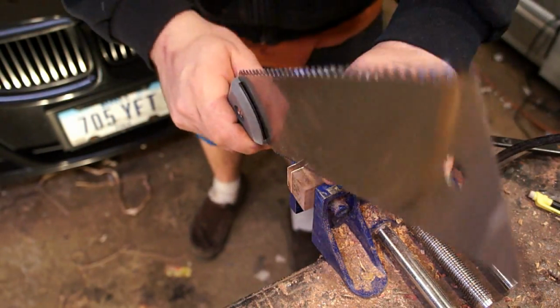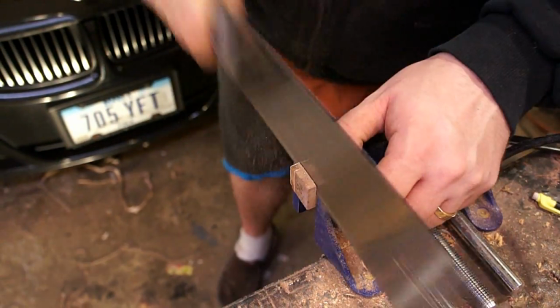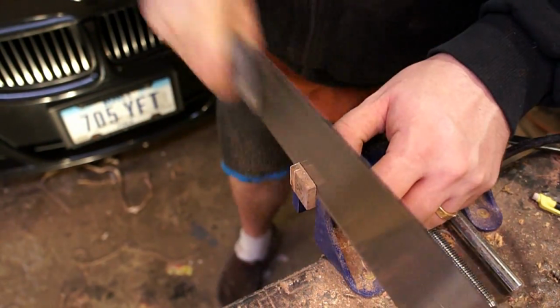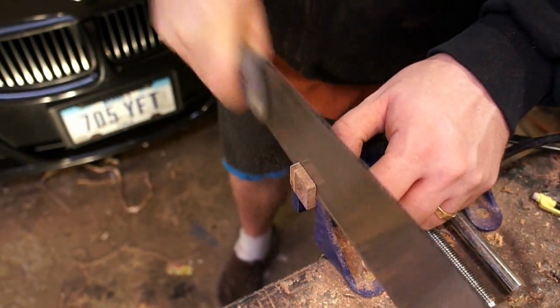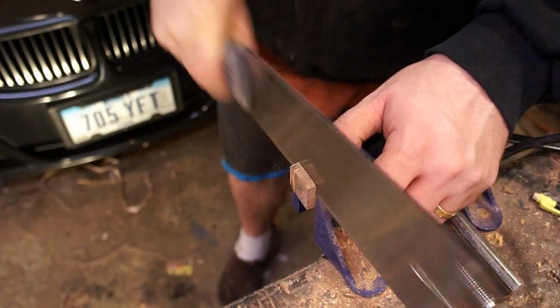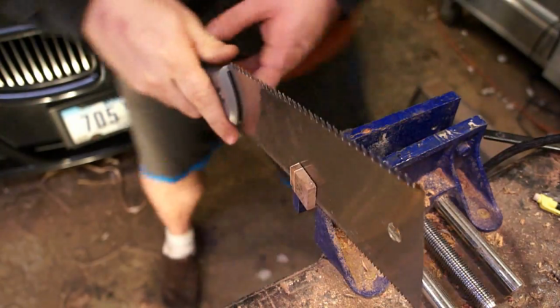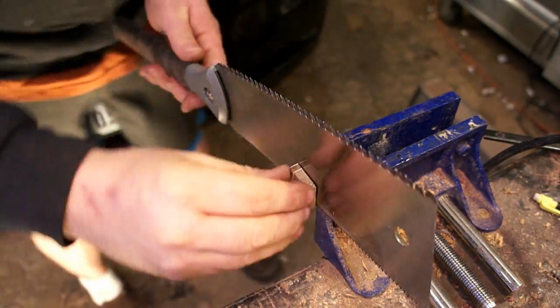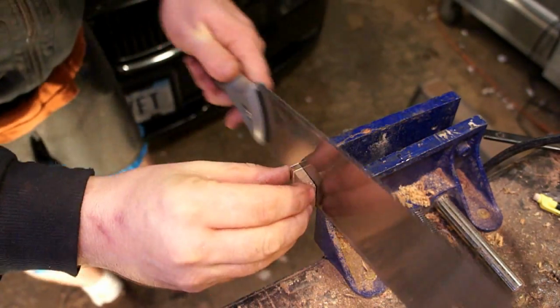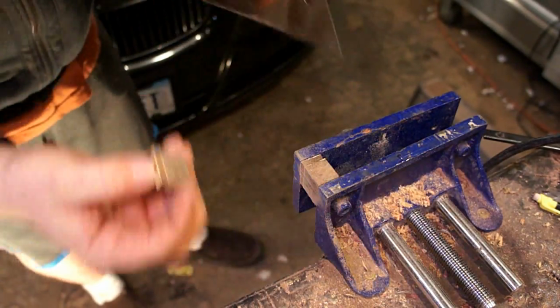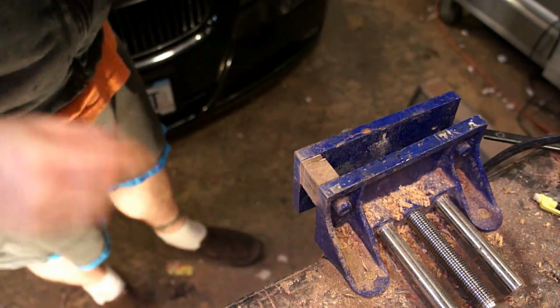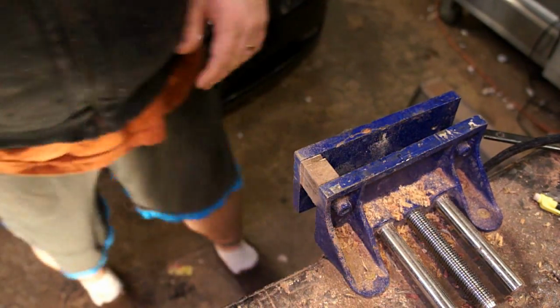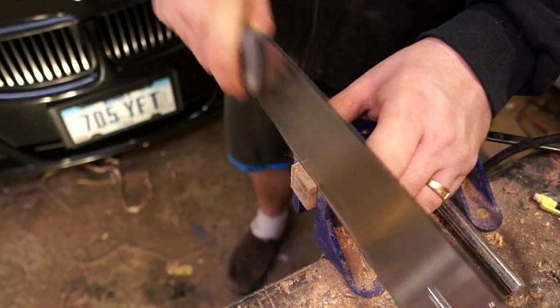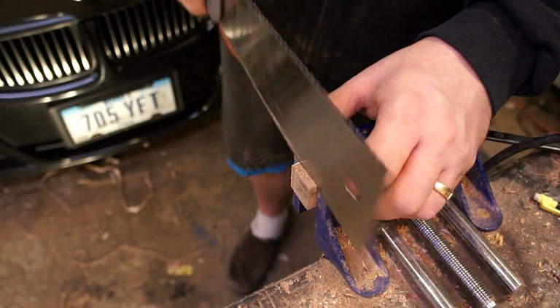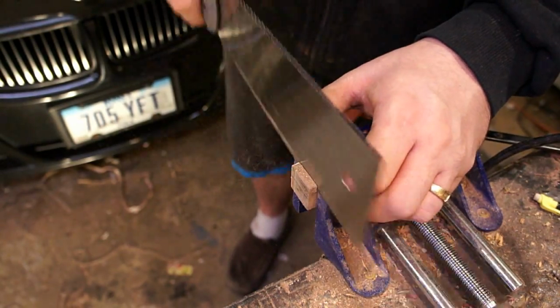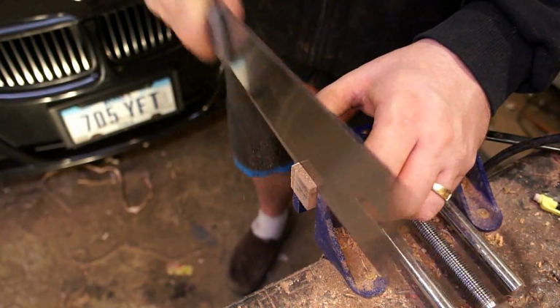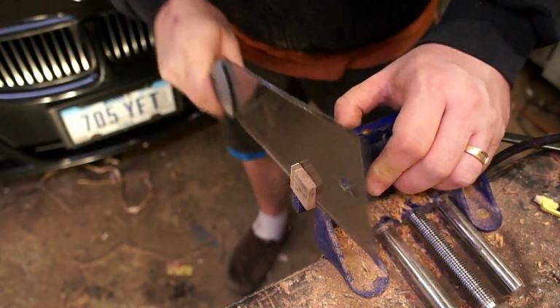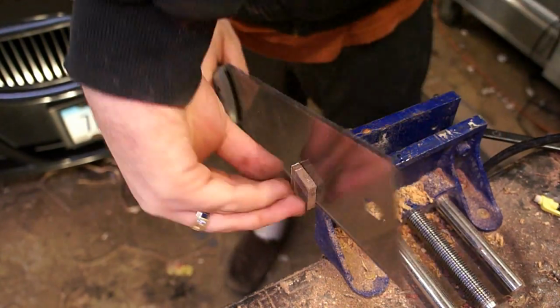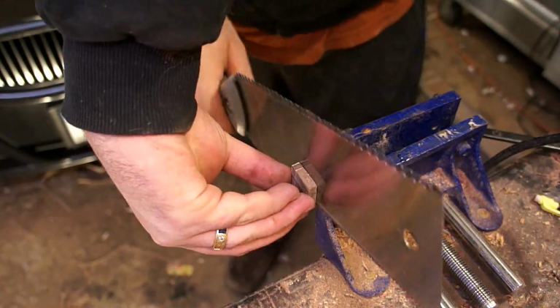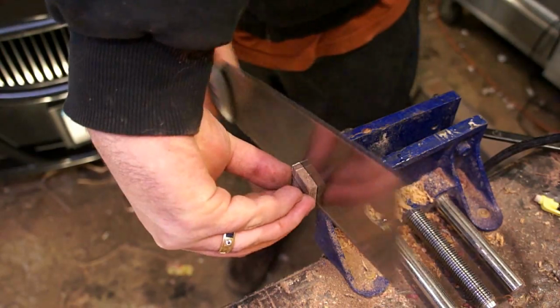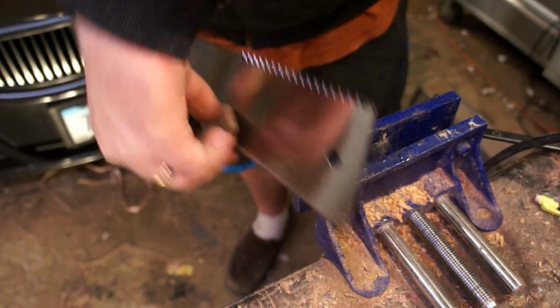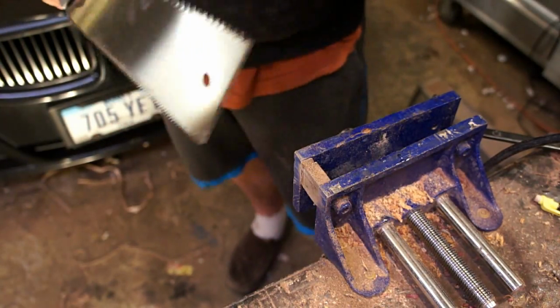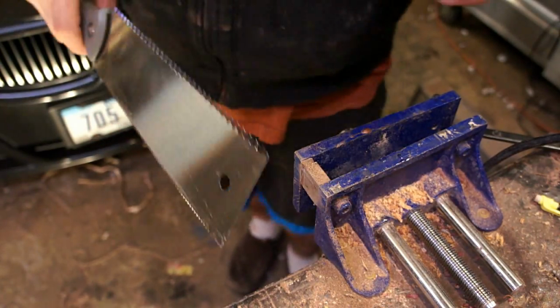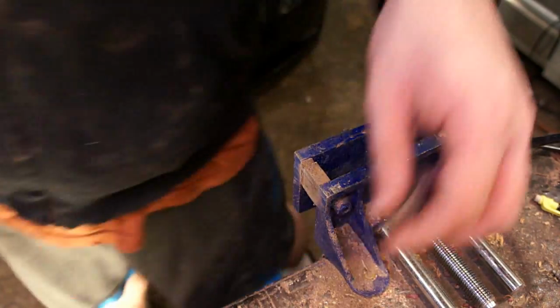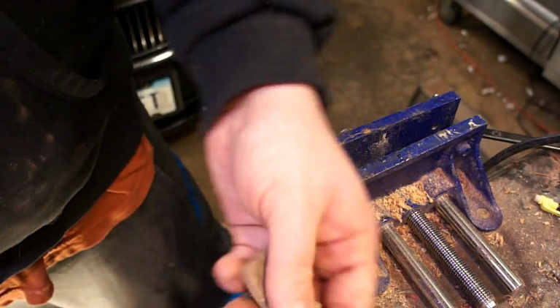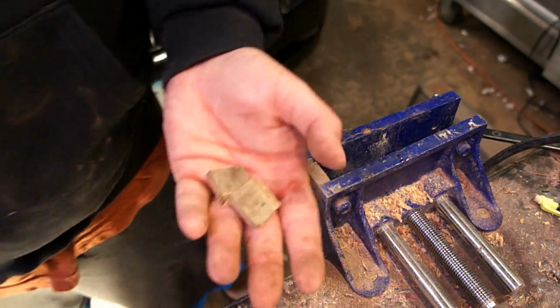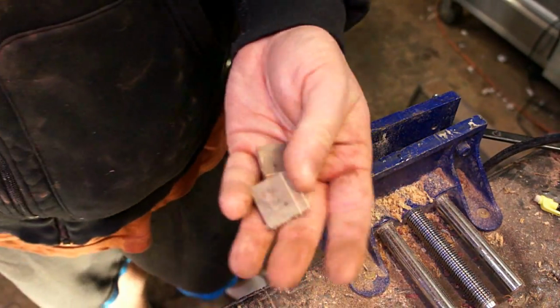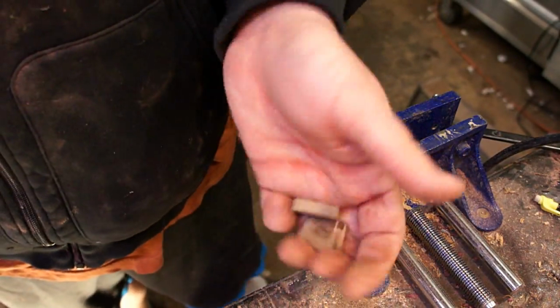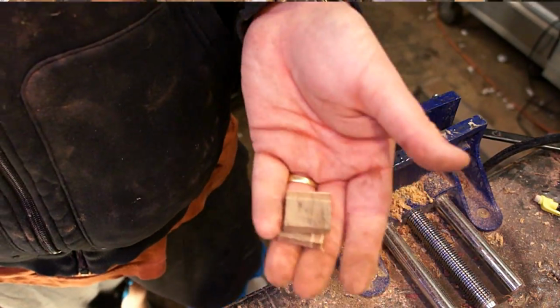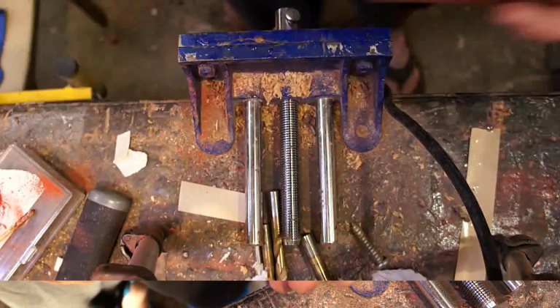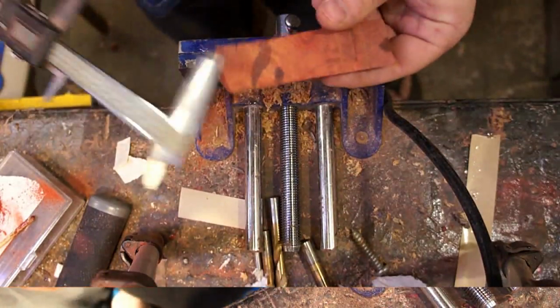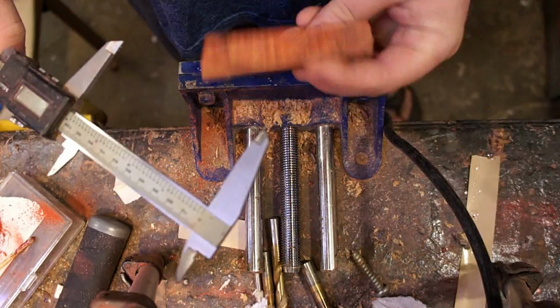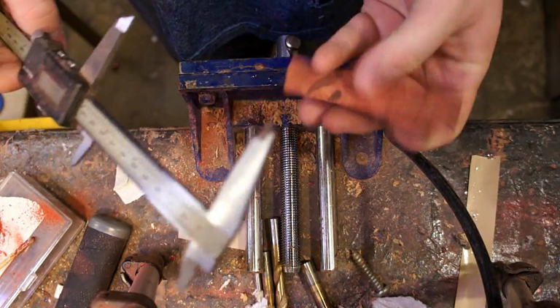I got this saw out of Harbor Freight a little while back and I actually really like it. It's one of those Japanese-style cuts on the pull stroke, which is supposed to give it more precision. I've actually really enjoyed using it, especially for a cheap tool — I think it was about $15 or $20.